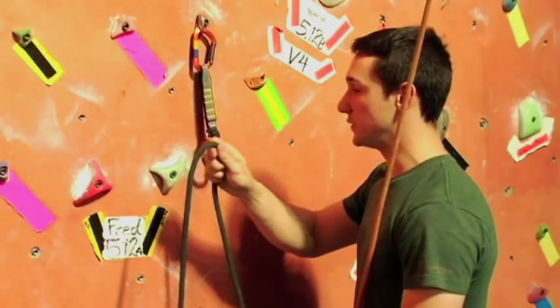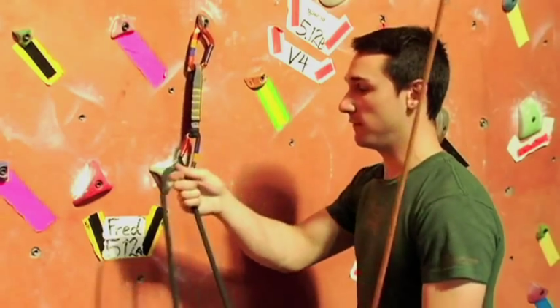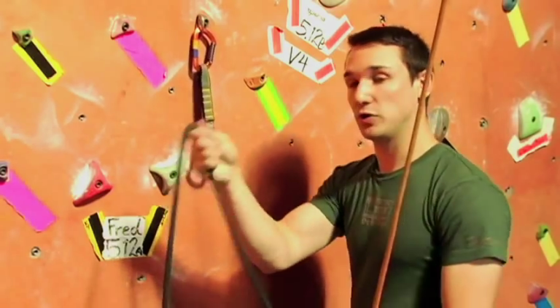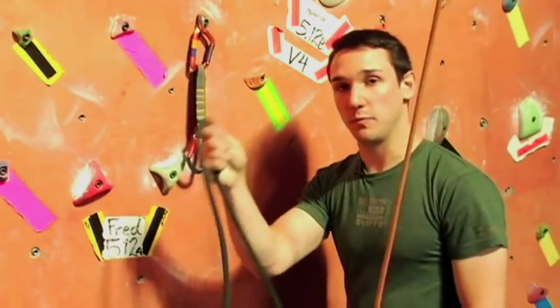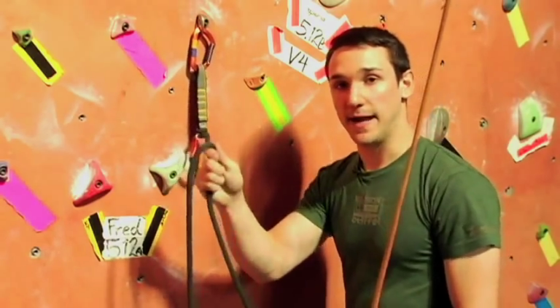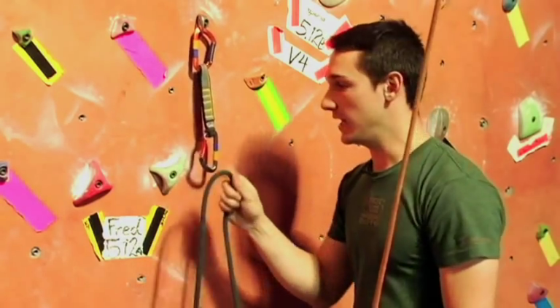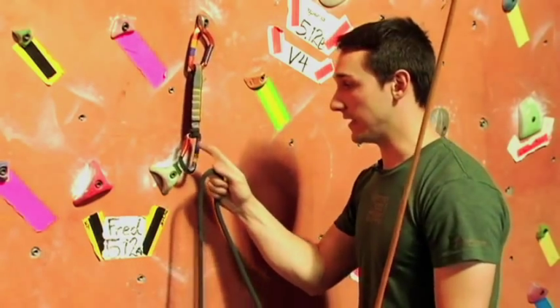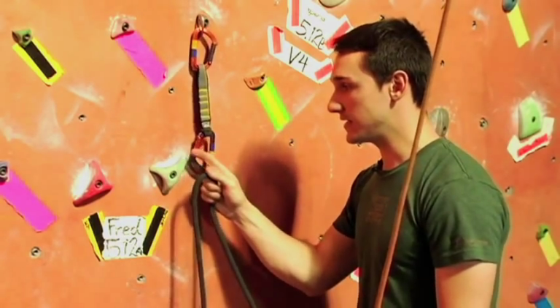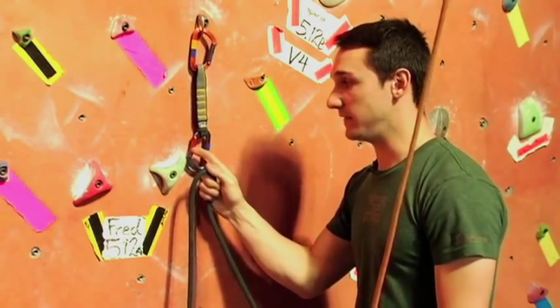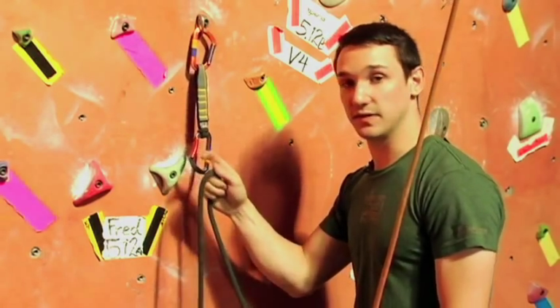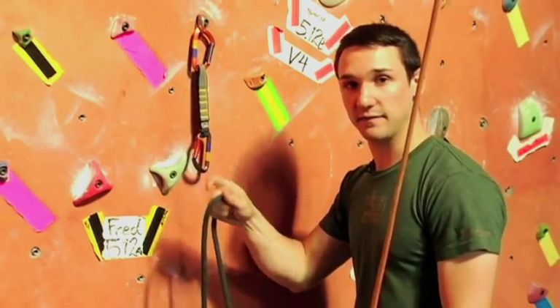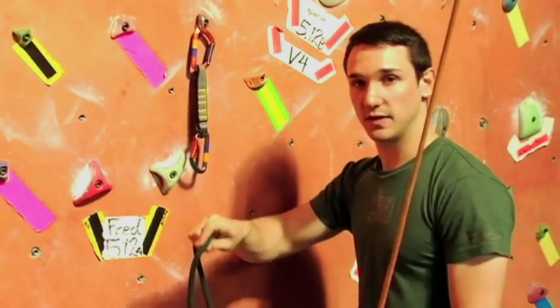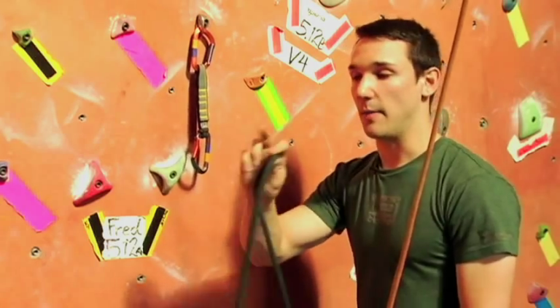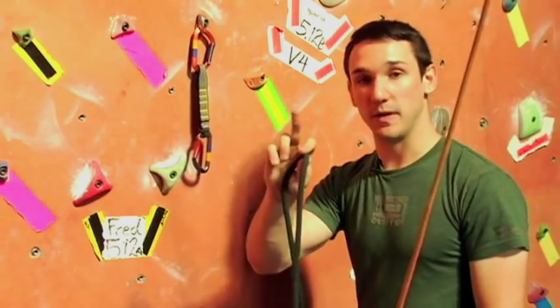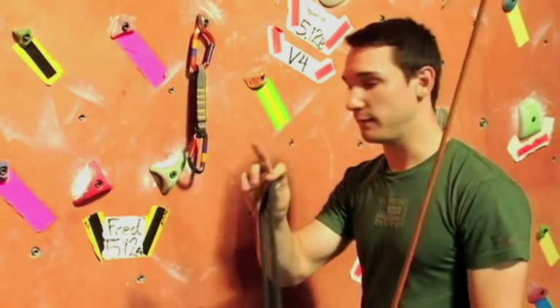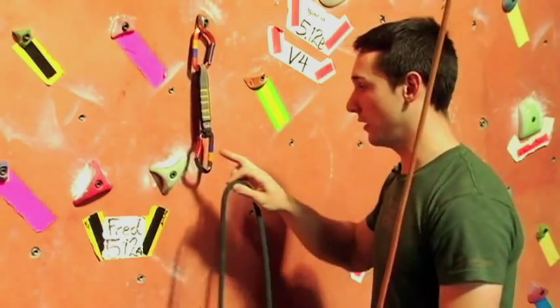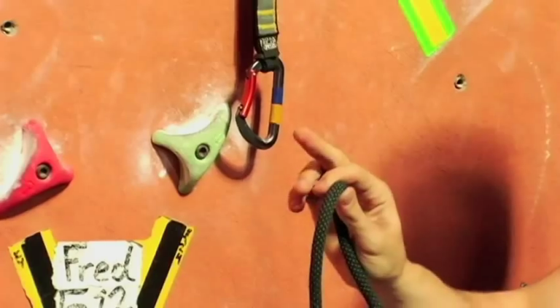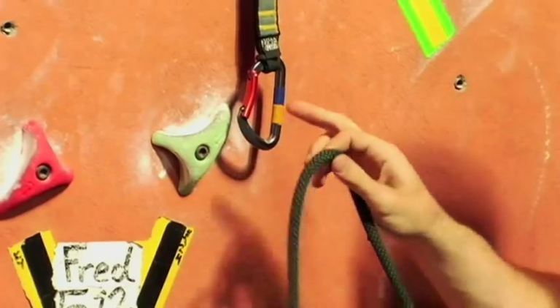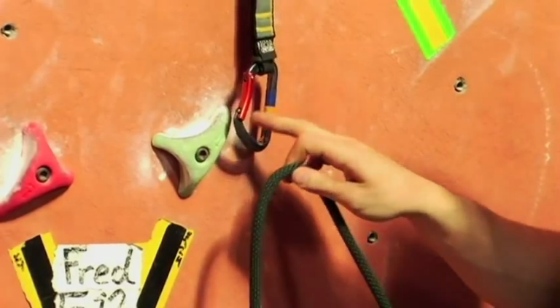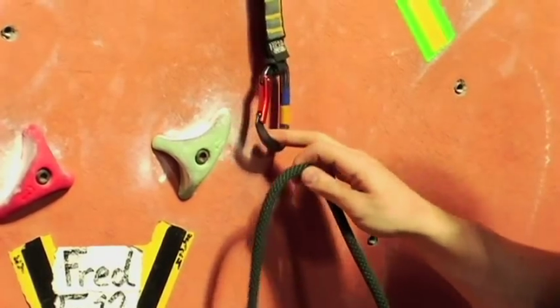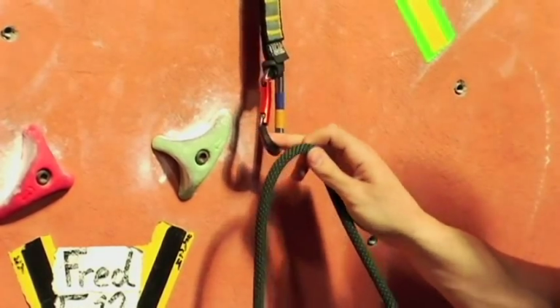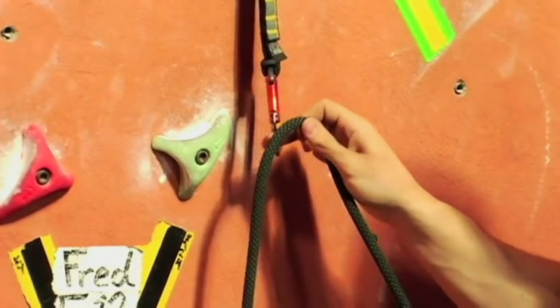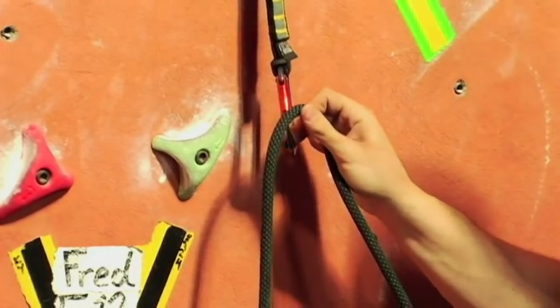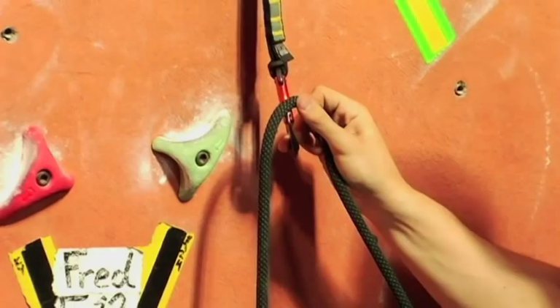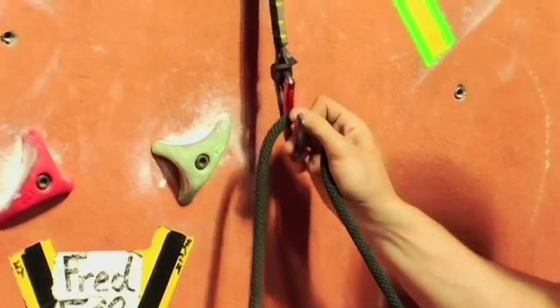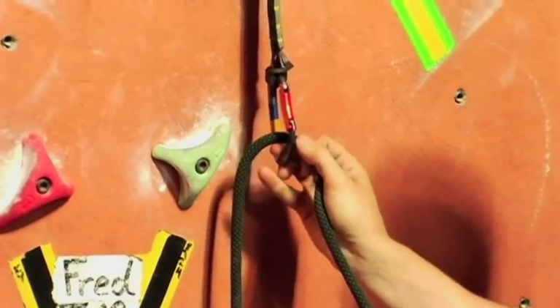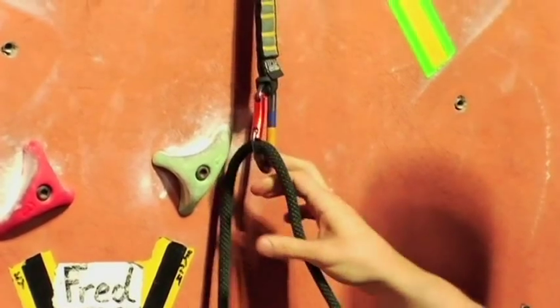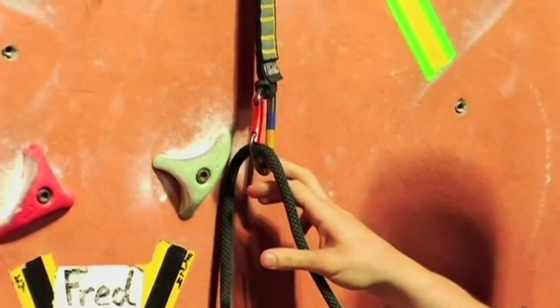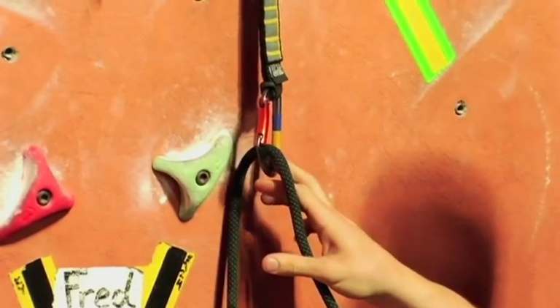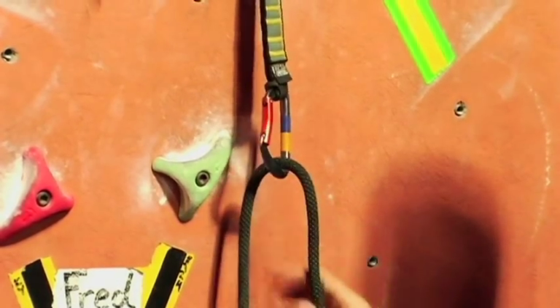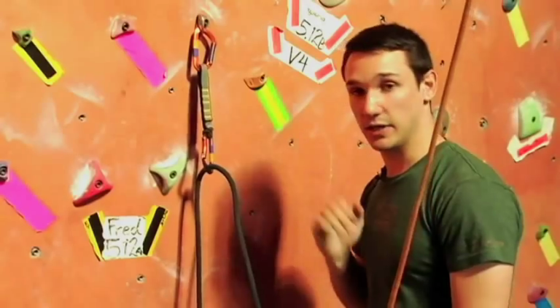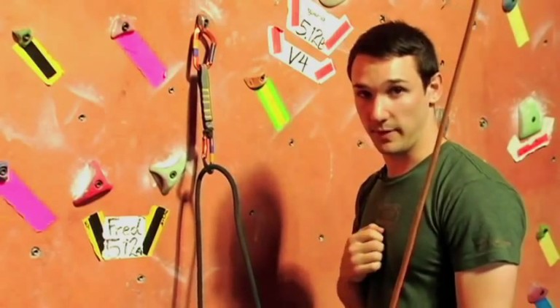If I'm clipping with my right hand and the gate is facing to the left, I'm going to use my middle finger to stabilize in the middle of the quick draw and rotate the rope in. And that's how you clip in.